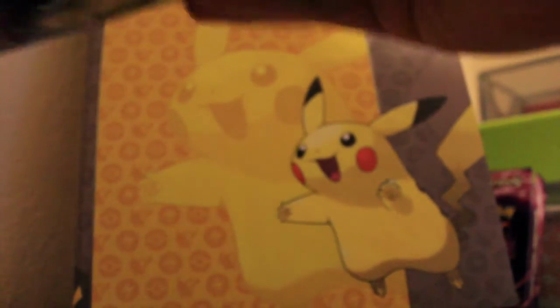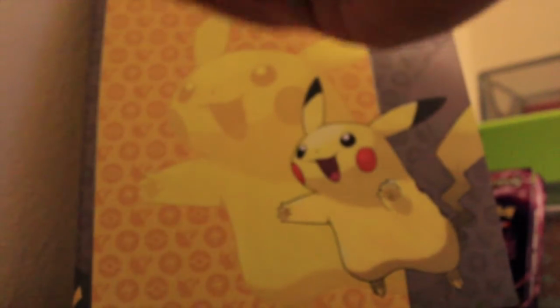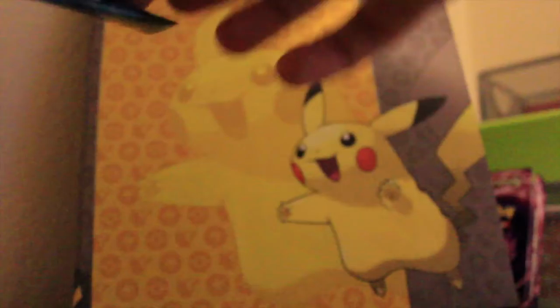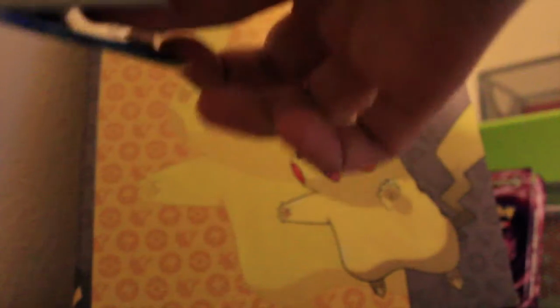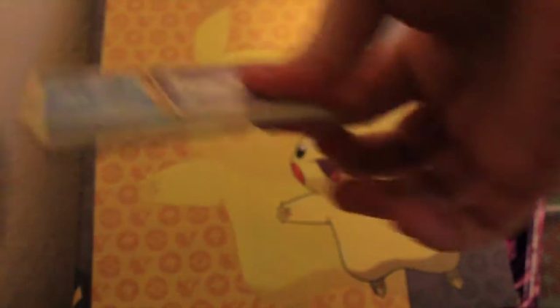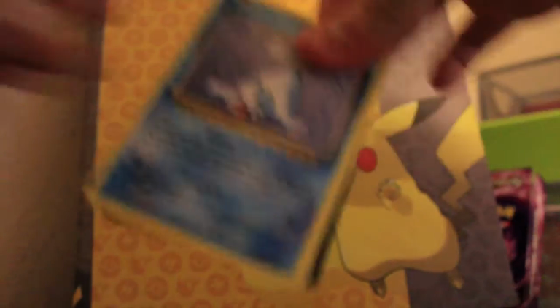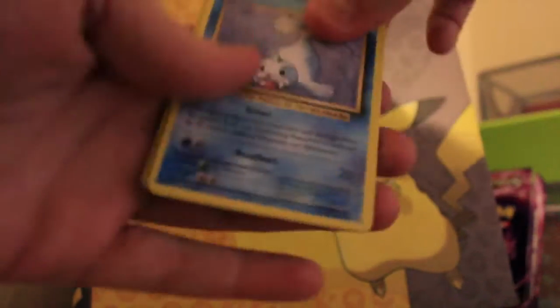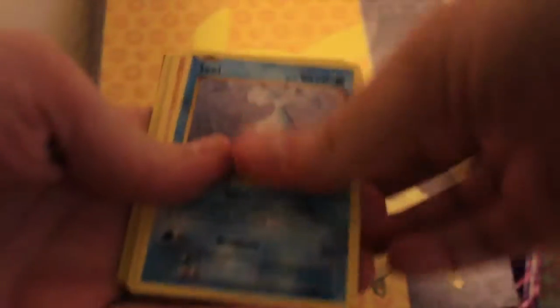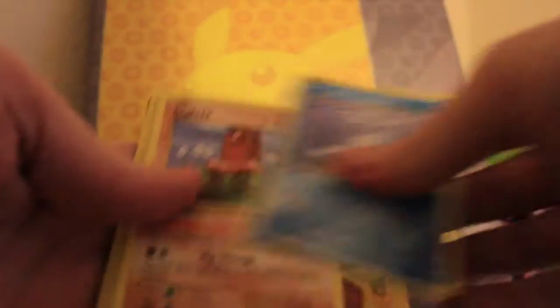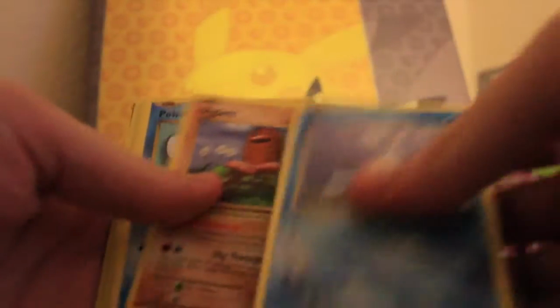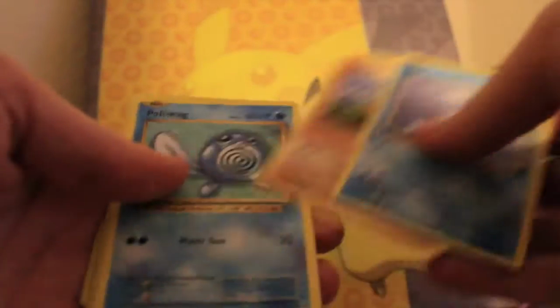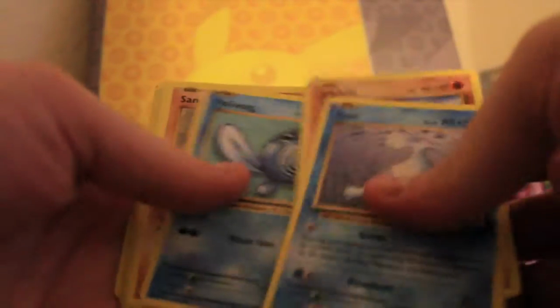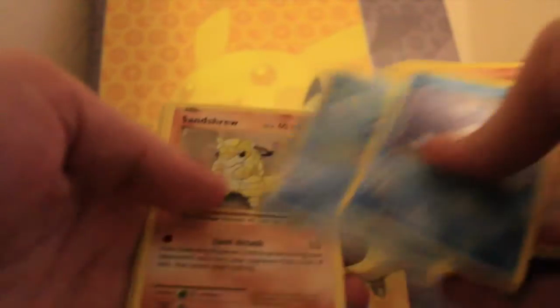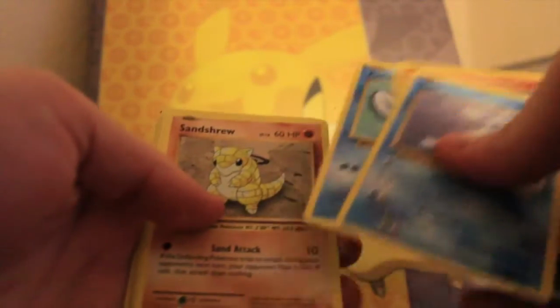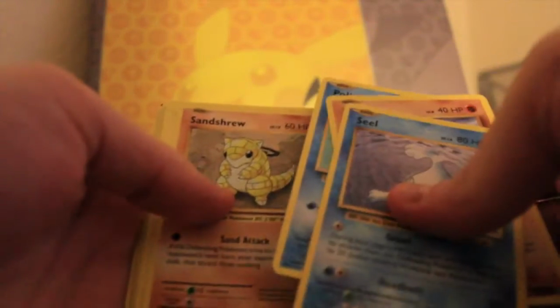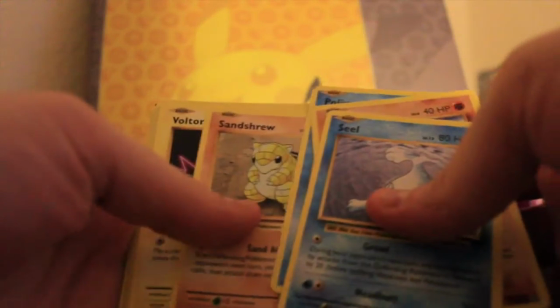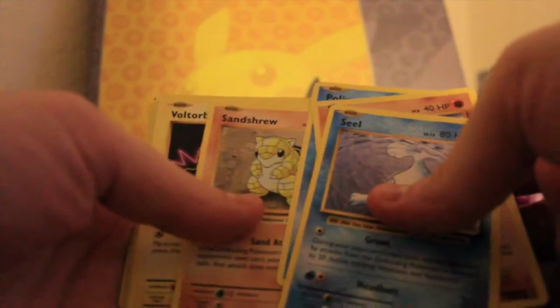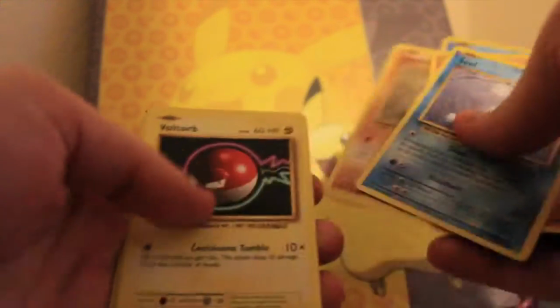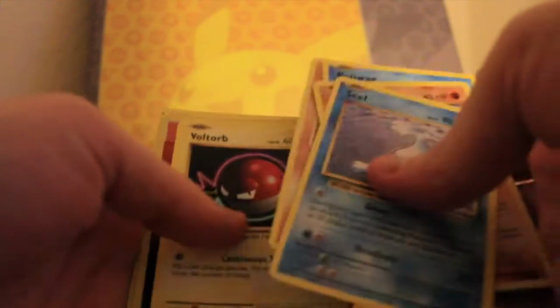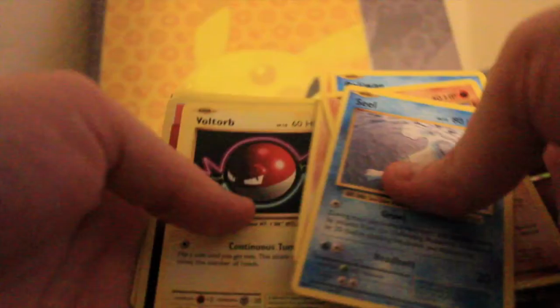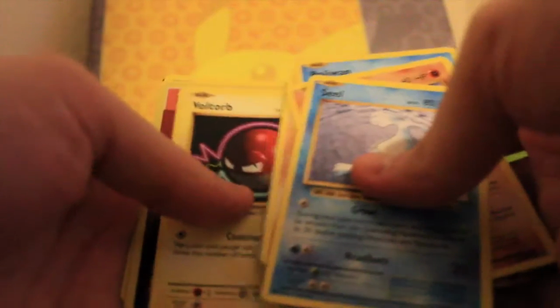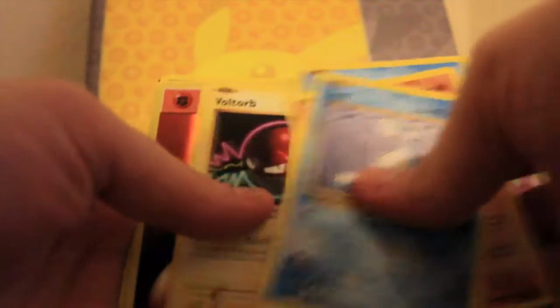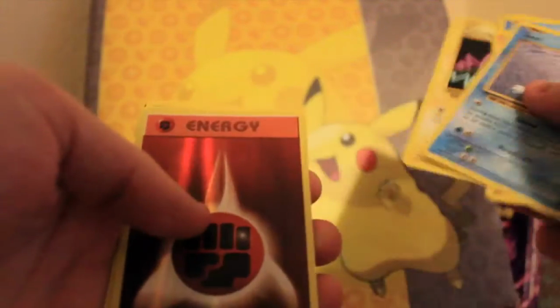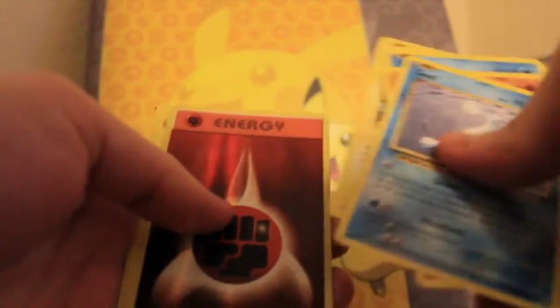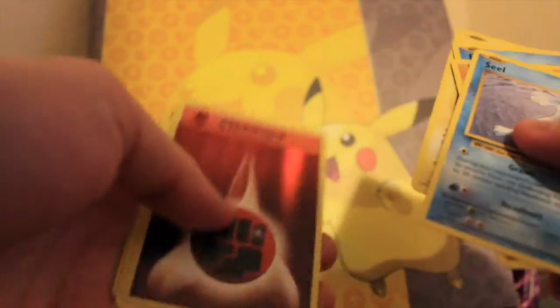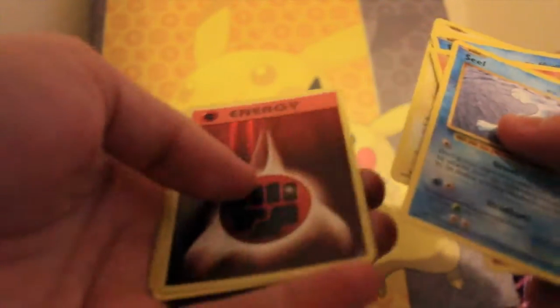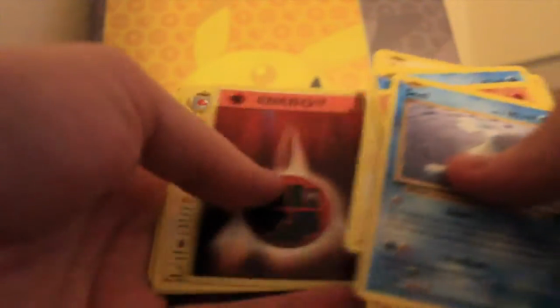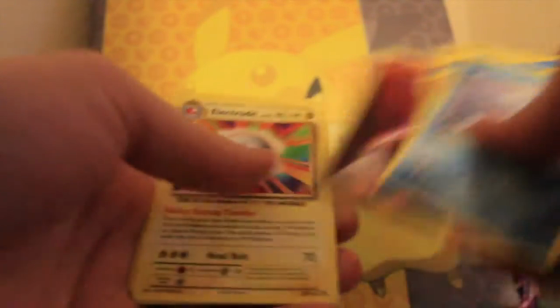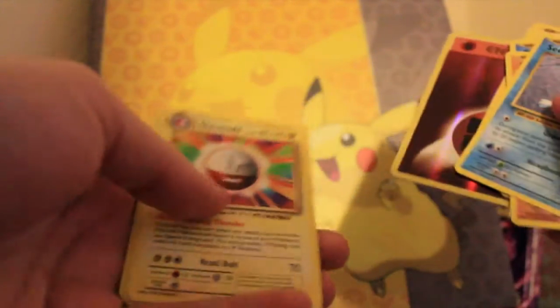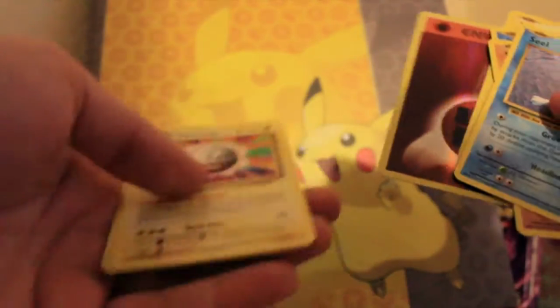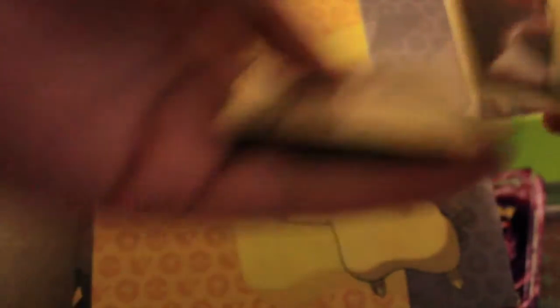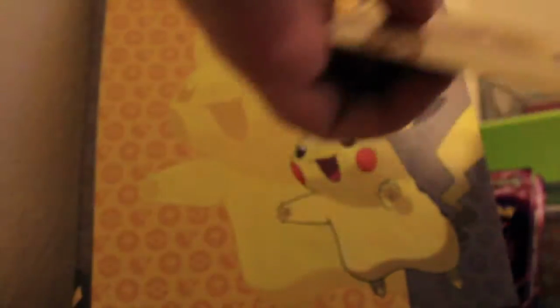Open them up — Seal, Diglett, Poliwag, Sandshrew, Voltorb — oh I like that — and an Electrode.